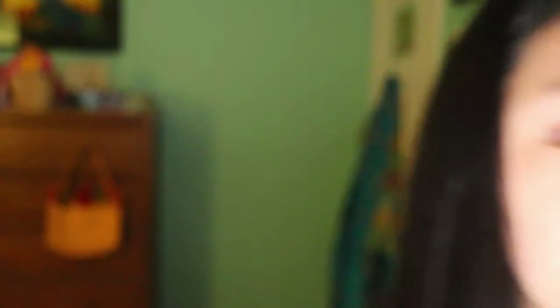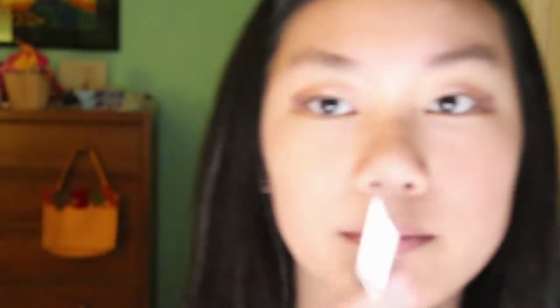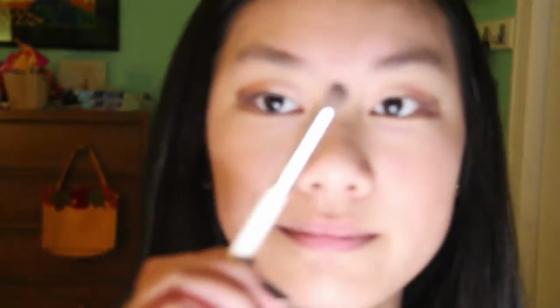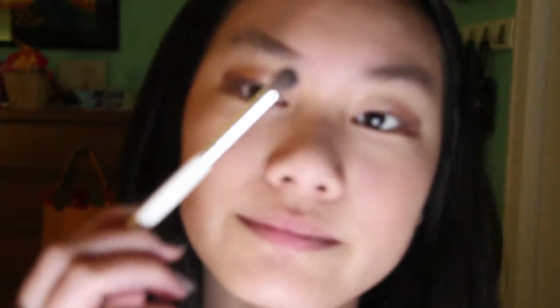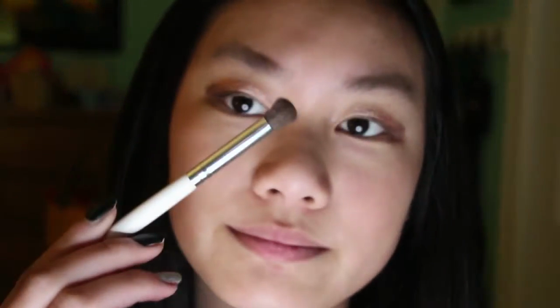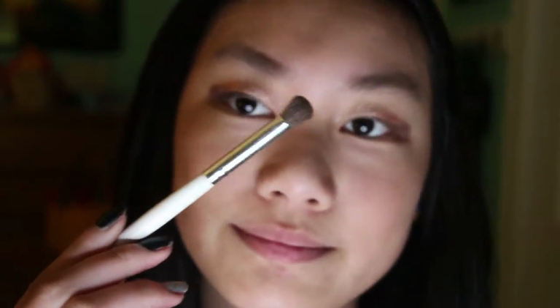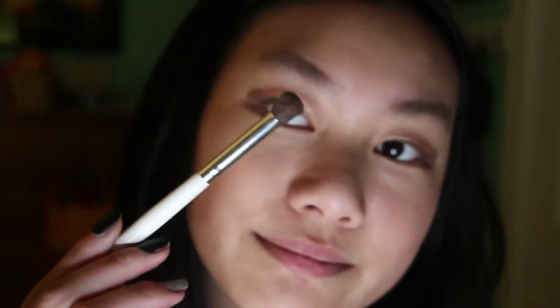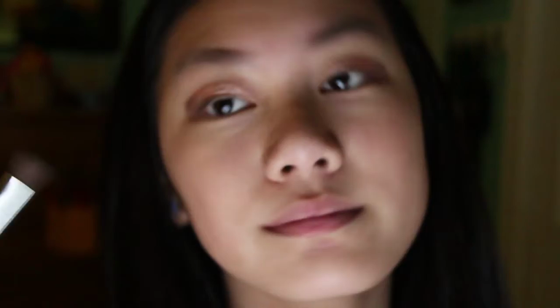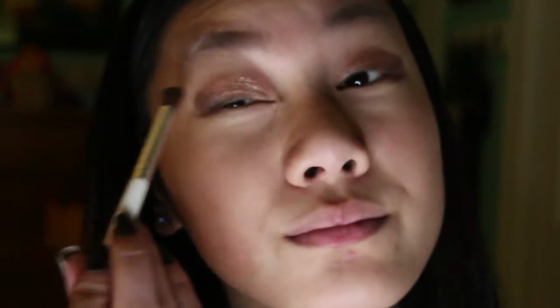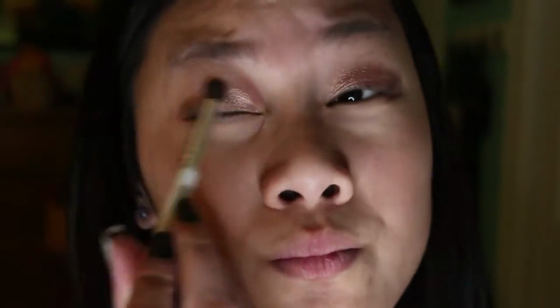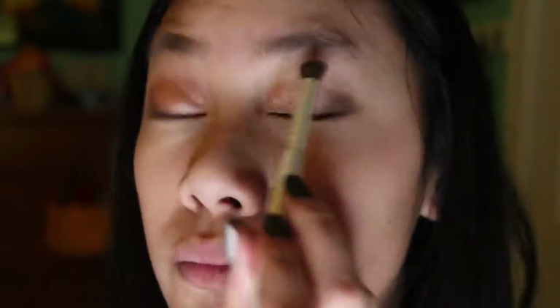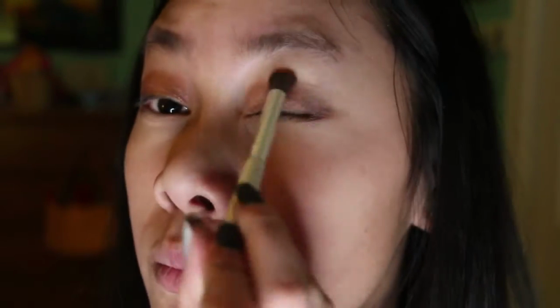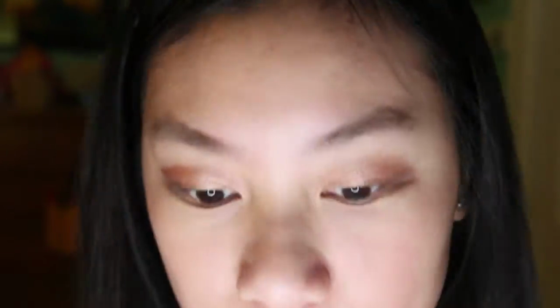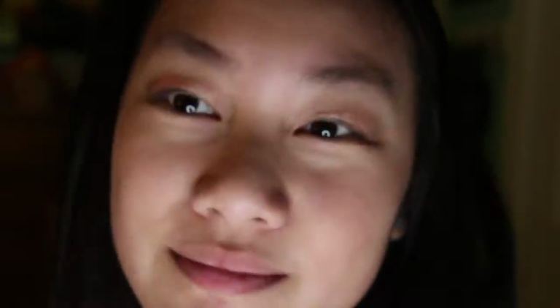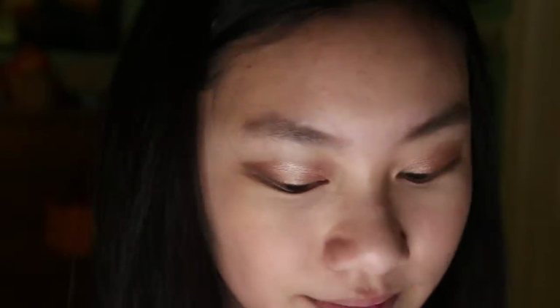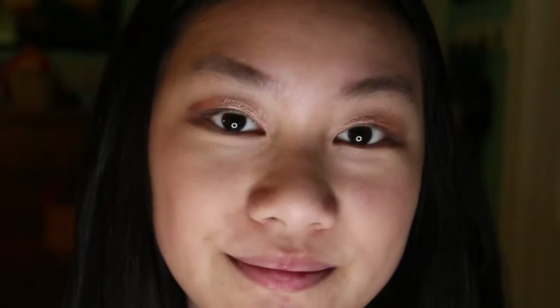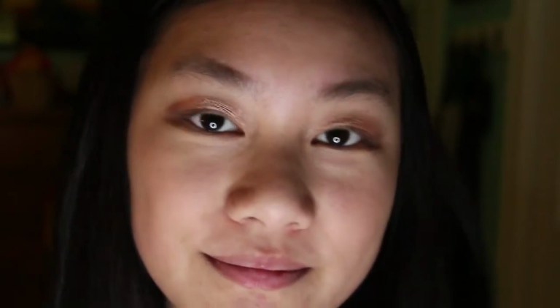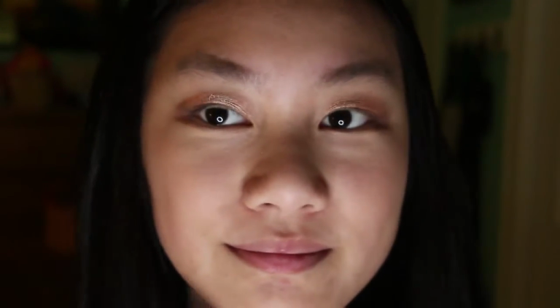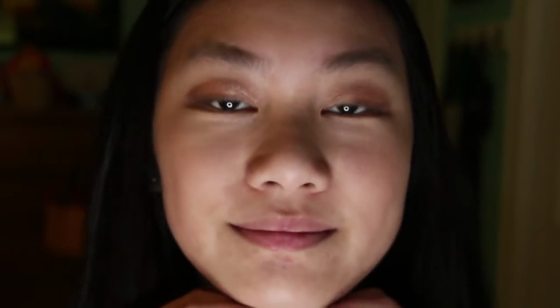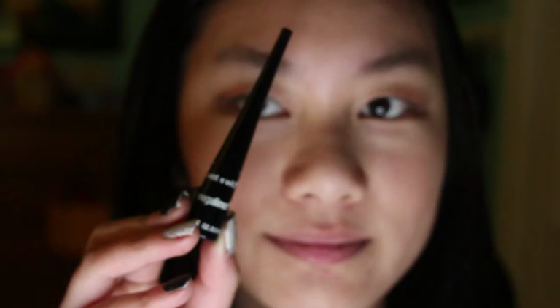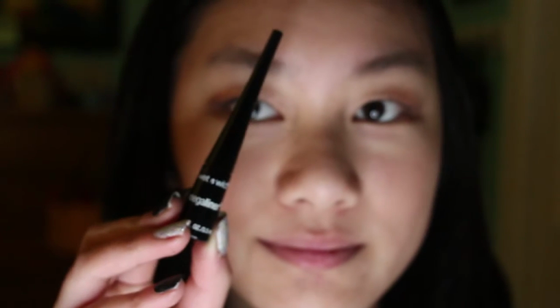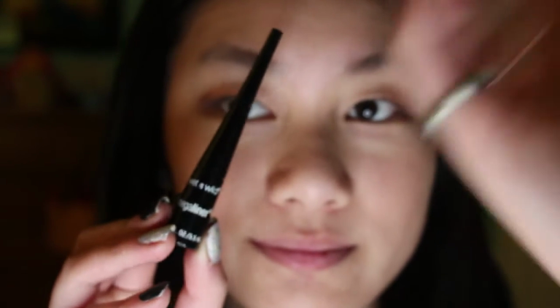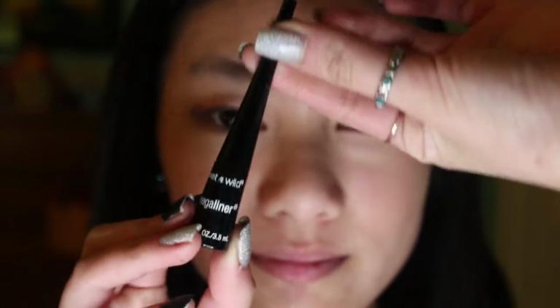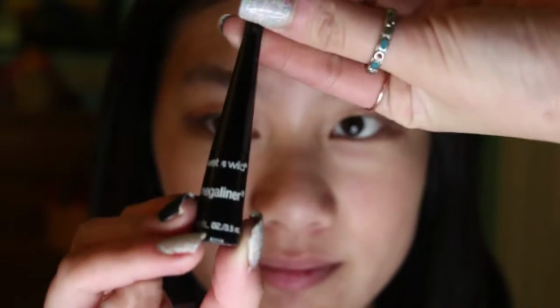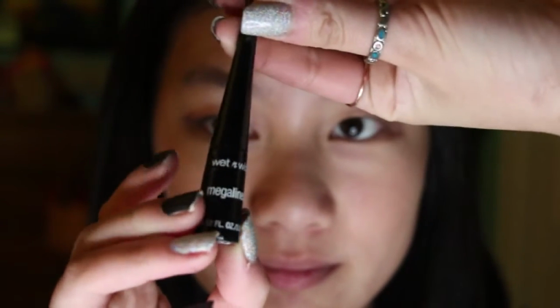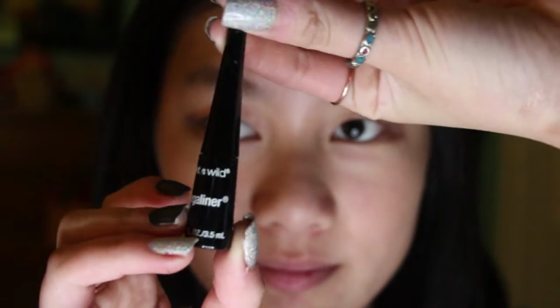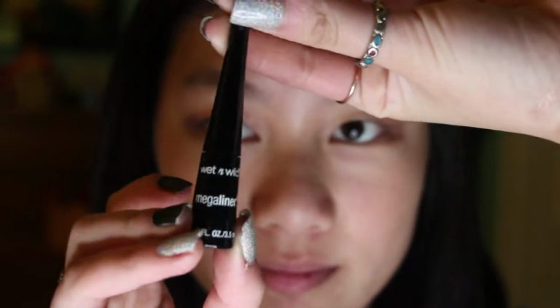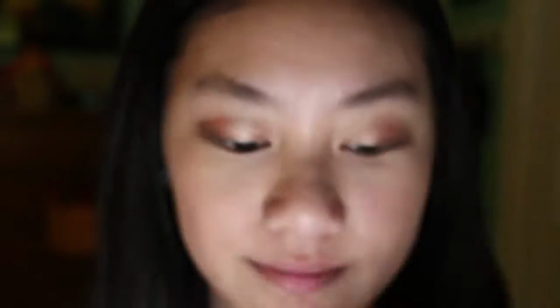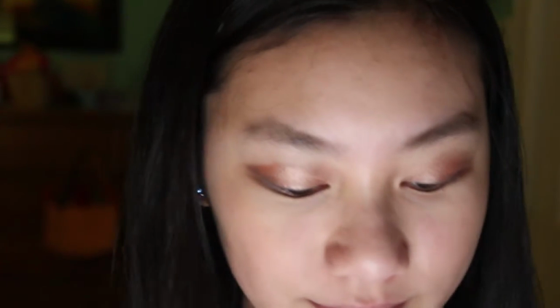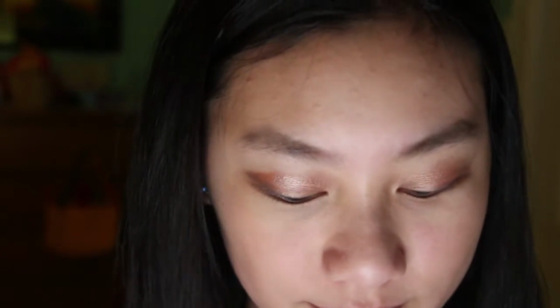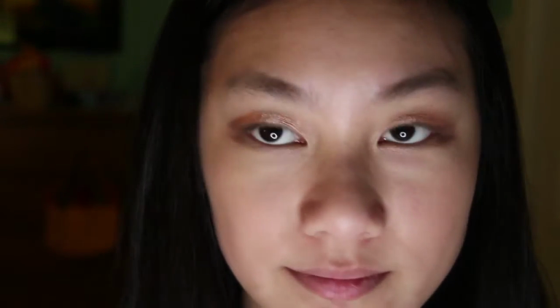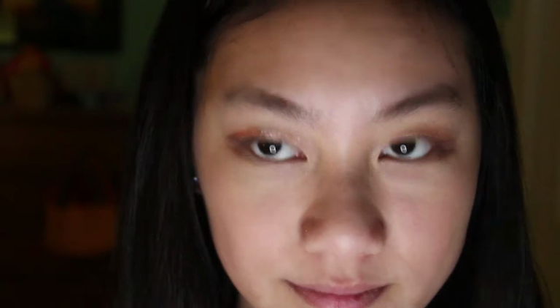Now I'm just going to blend it all out with an L'Oreal brush. Time for the eyeliner. I'm using the Wet n Wild Mega Liner. It's the first eyeliner I've used and I kept with it. I really like it. It's liquid.